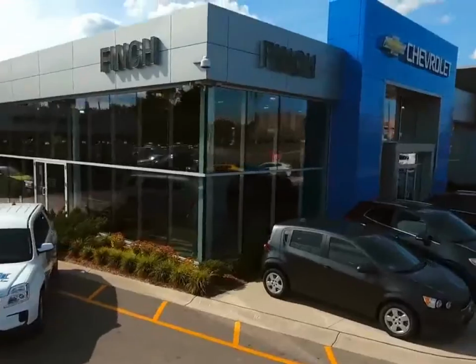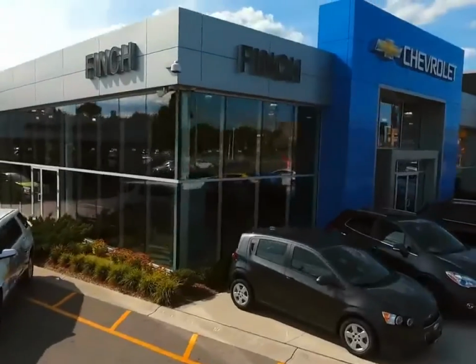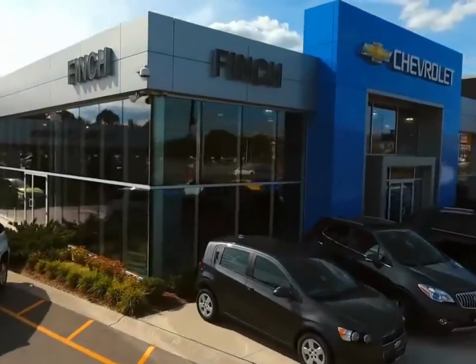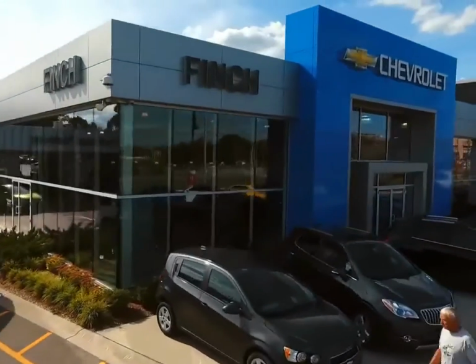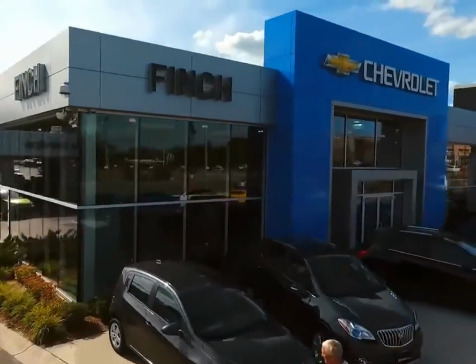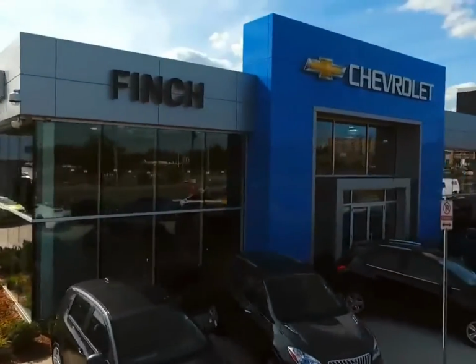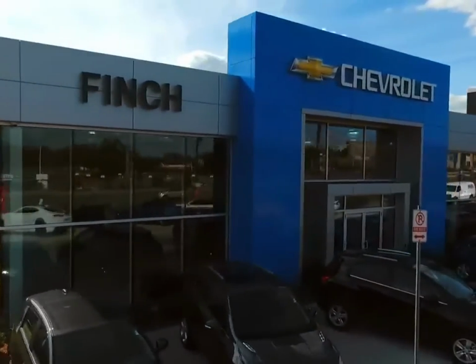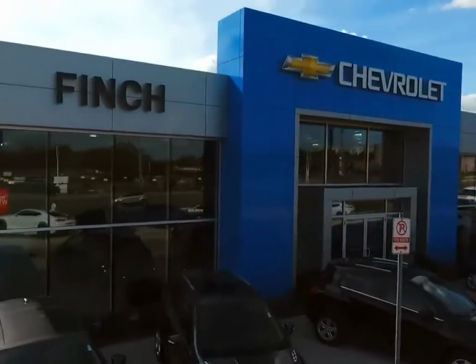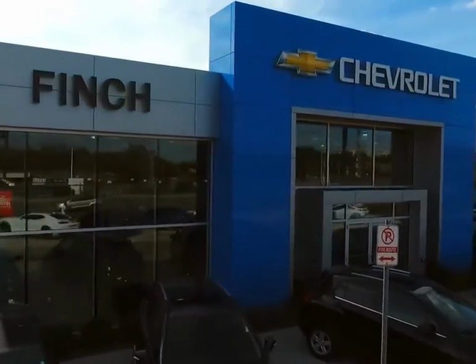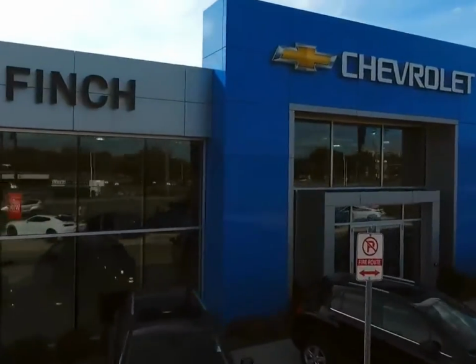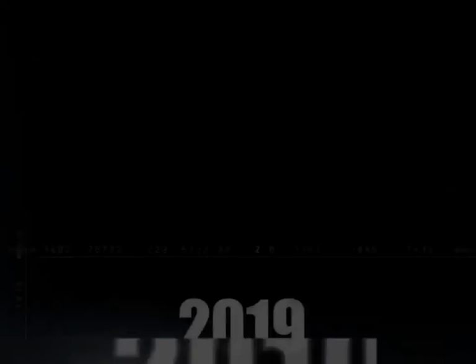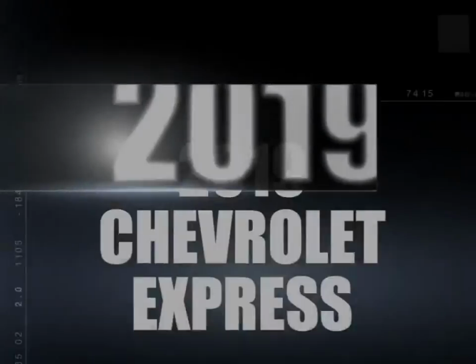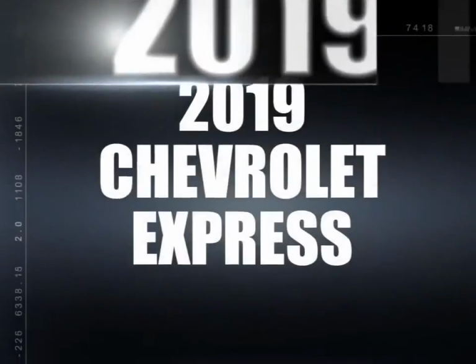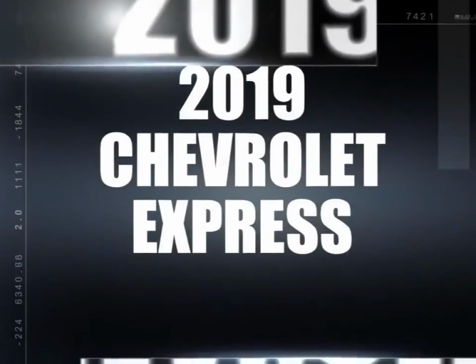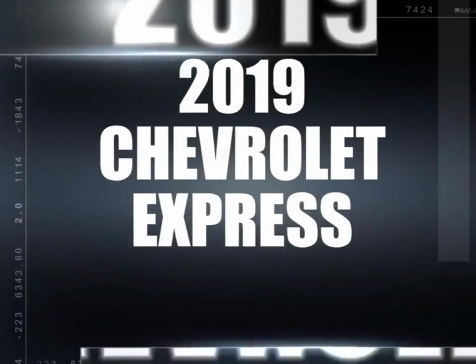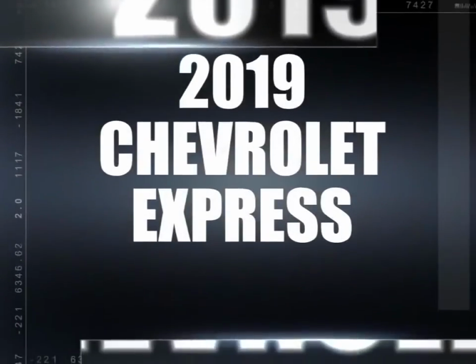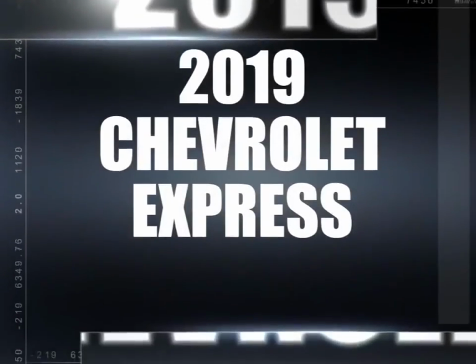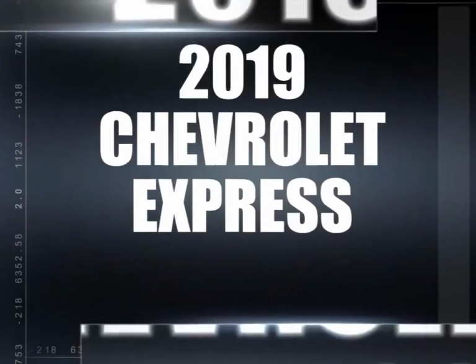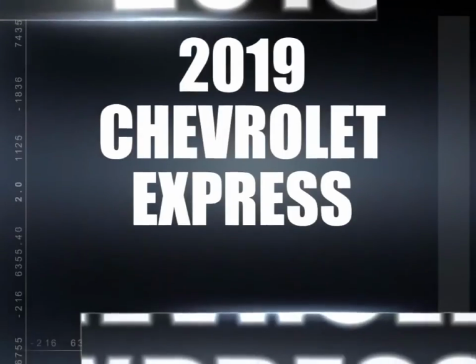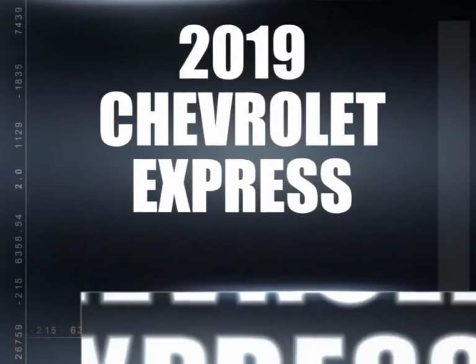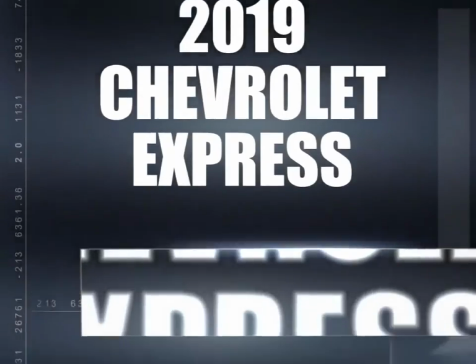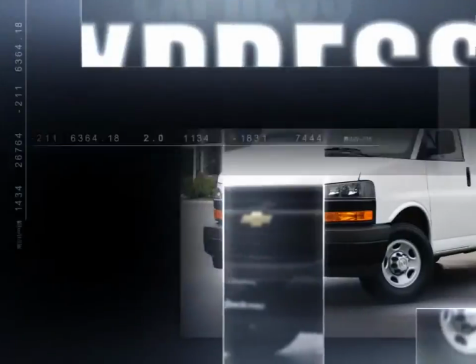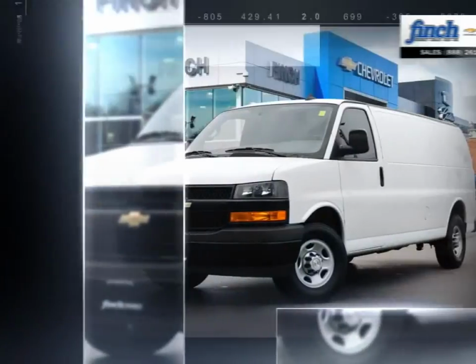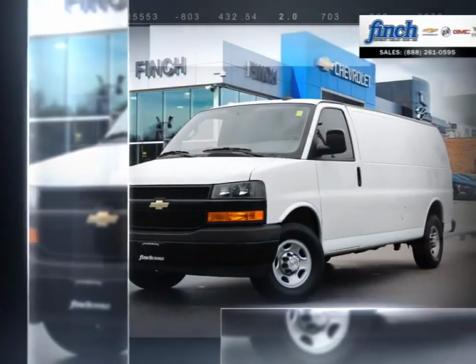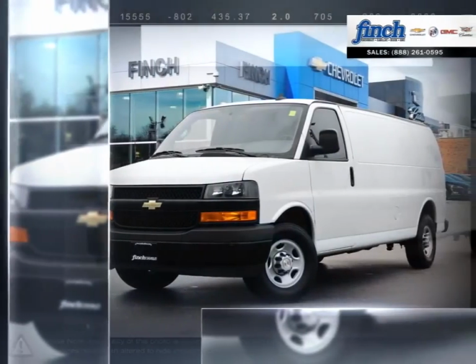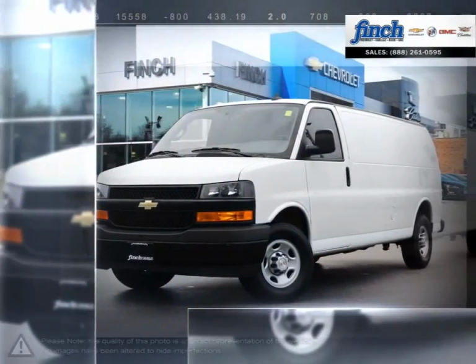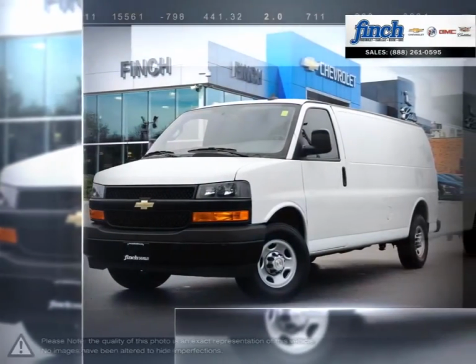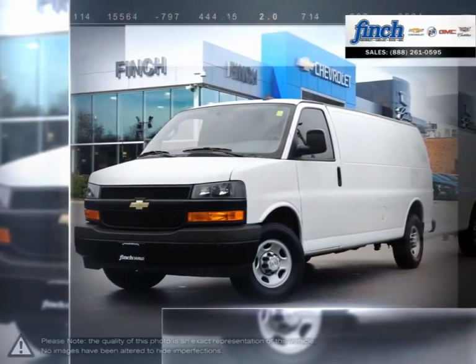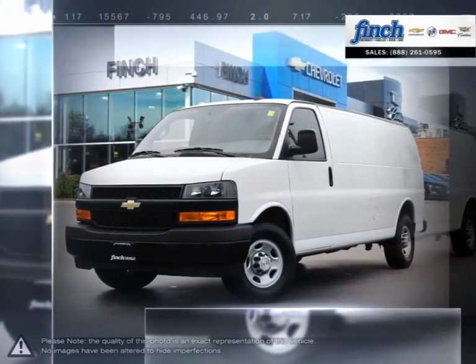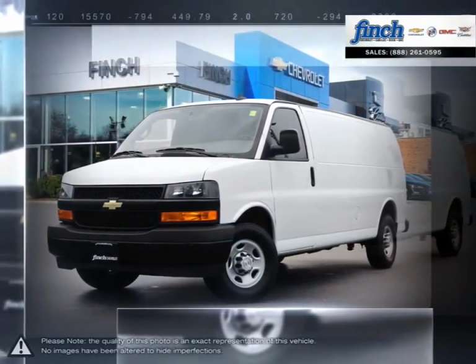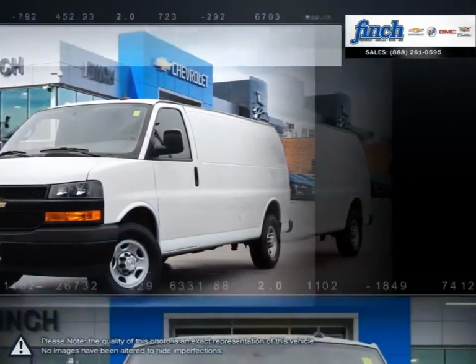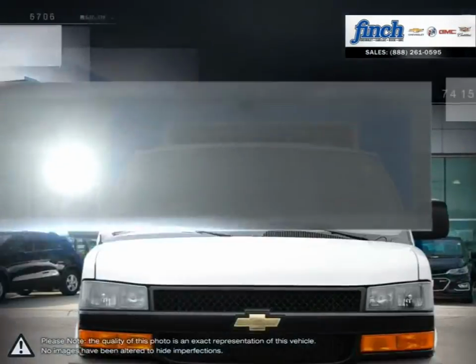Welcome to Finch Chevrolet. Today we're looking at a 2019 Chevrolet Express. Express is the perfect choice for any job.